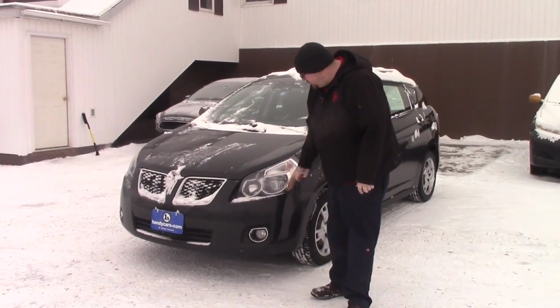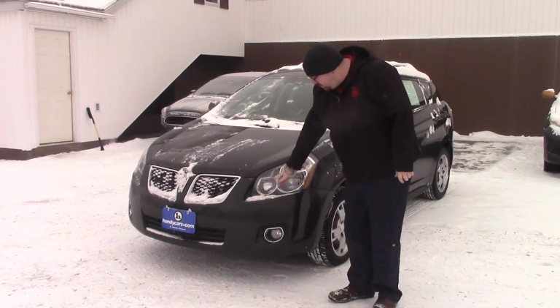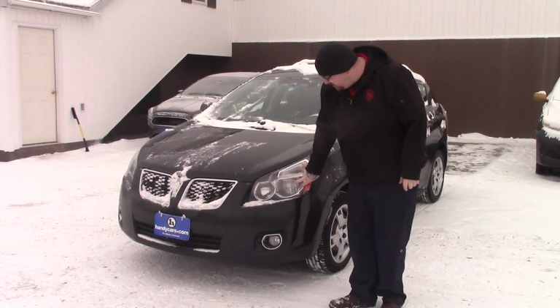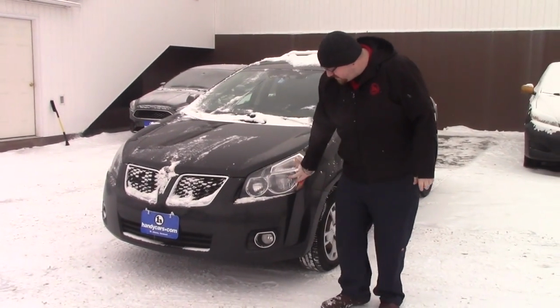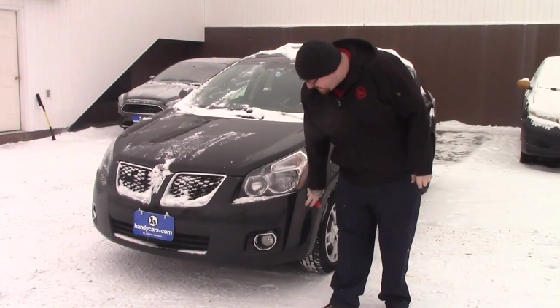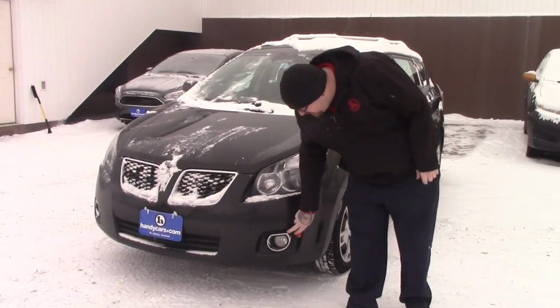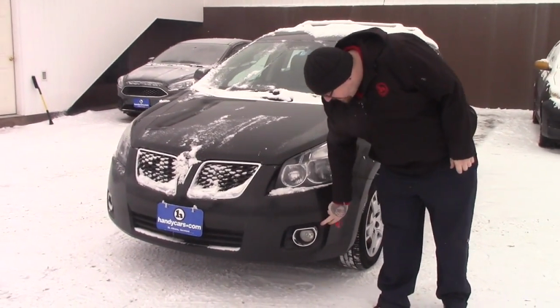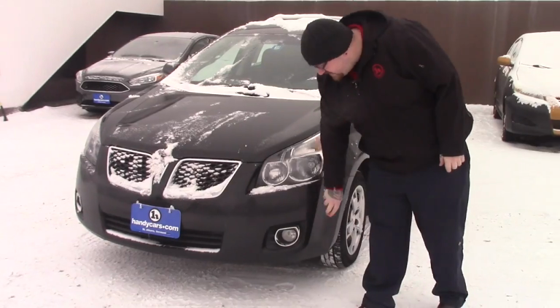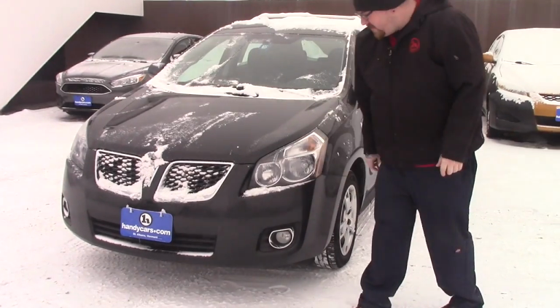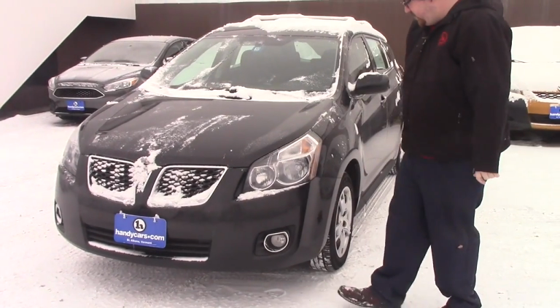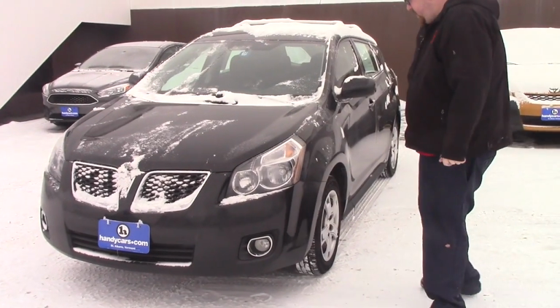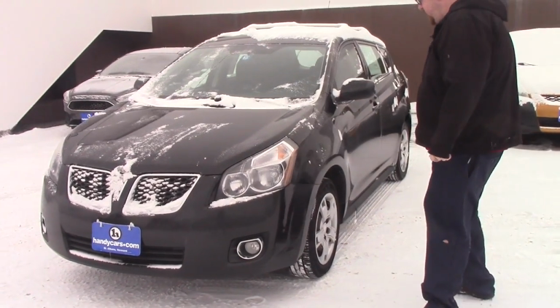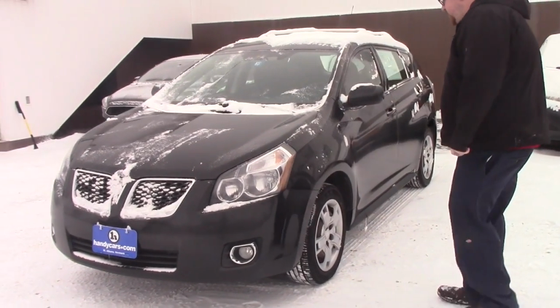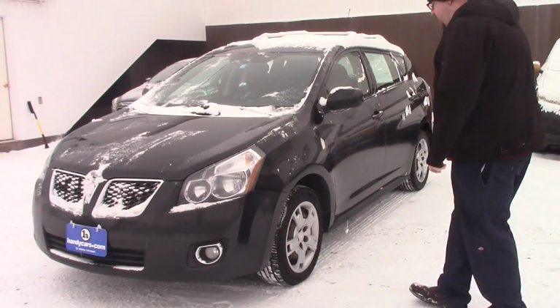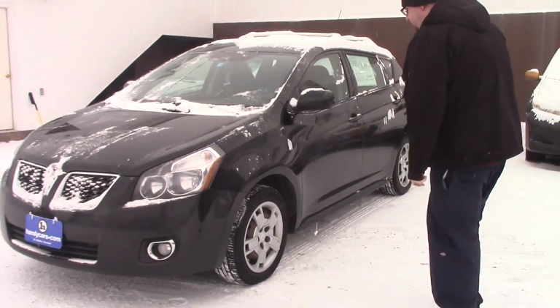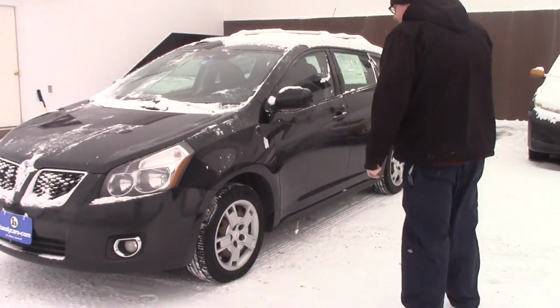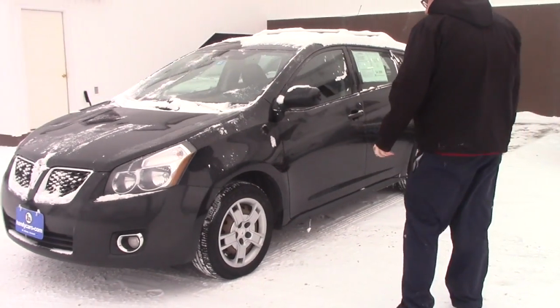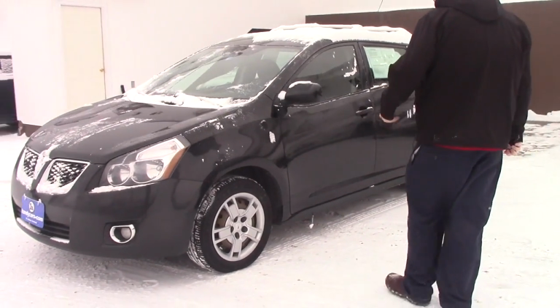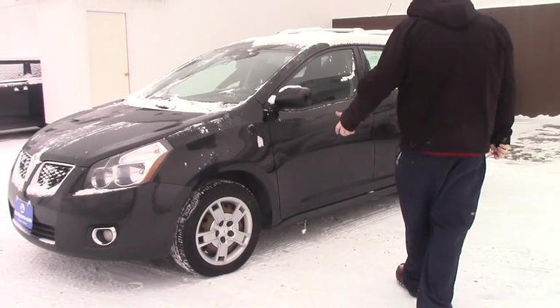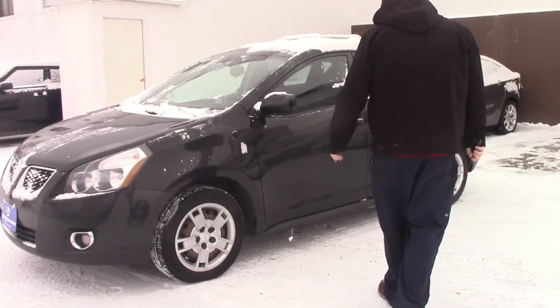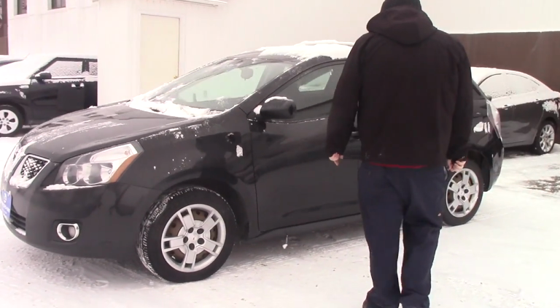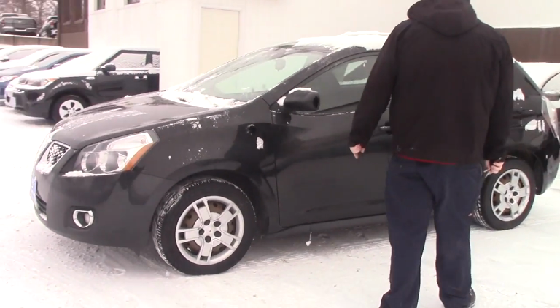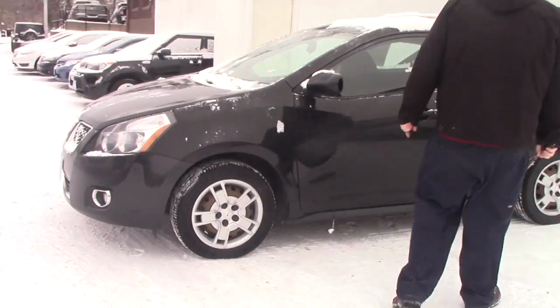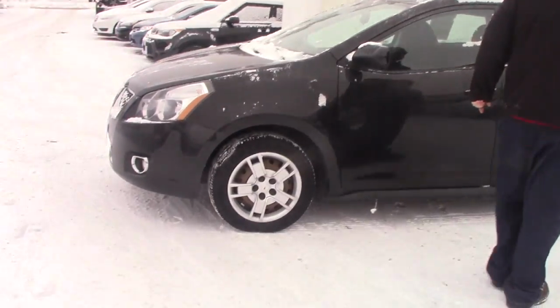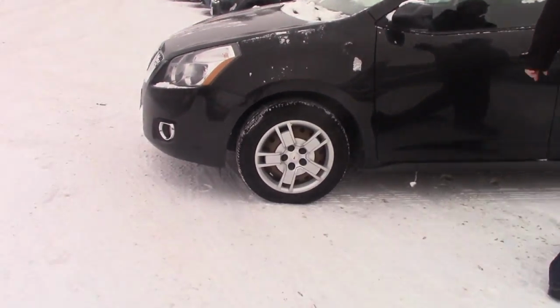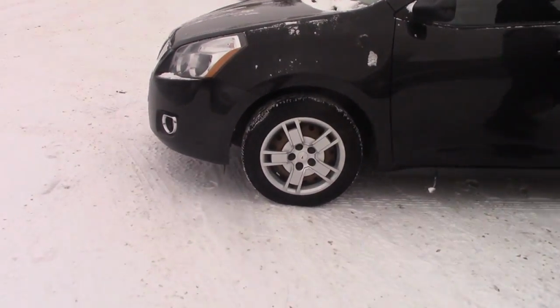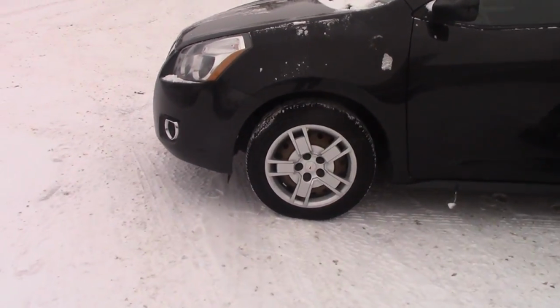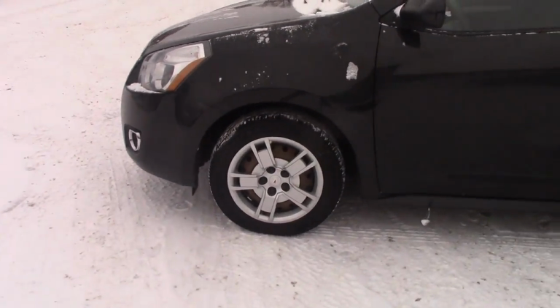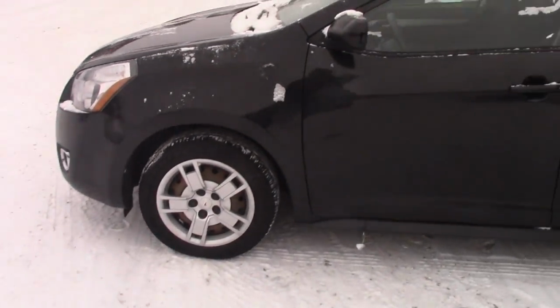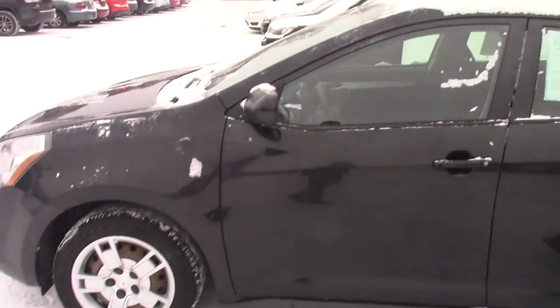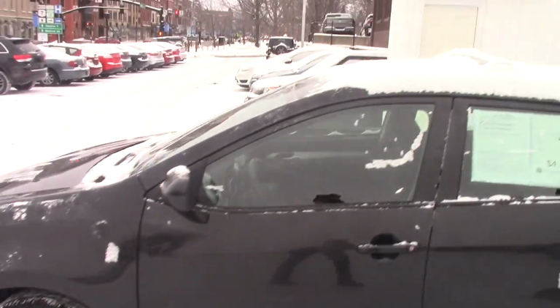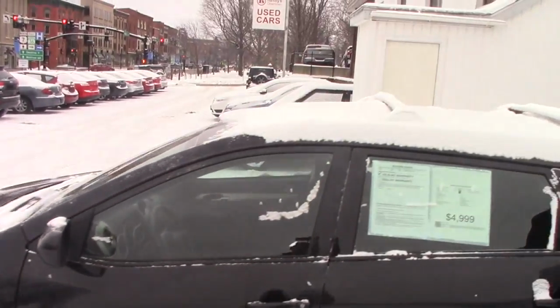It's got the multi-reflector headlights, you've got the fog lights integrated into your bumper. Coming down along the side of the vehicle, it is on steel wheels with the Pontiac covers. You've got the full roof rack with the crossbars installed.